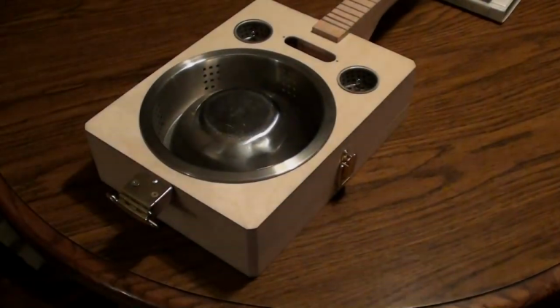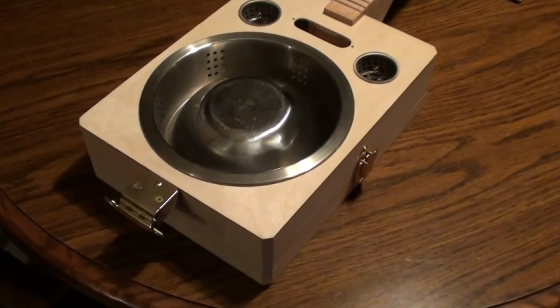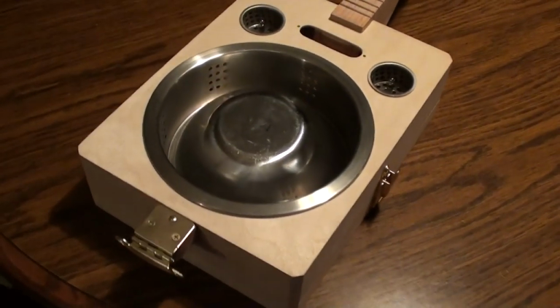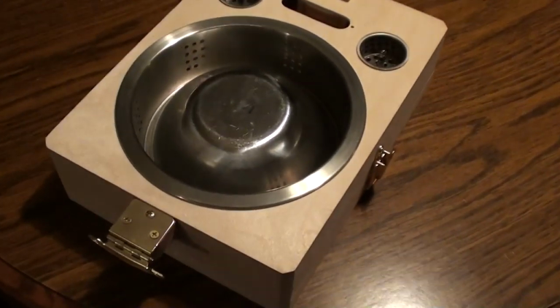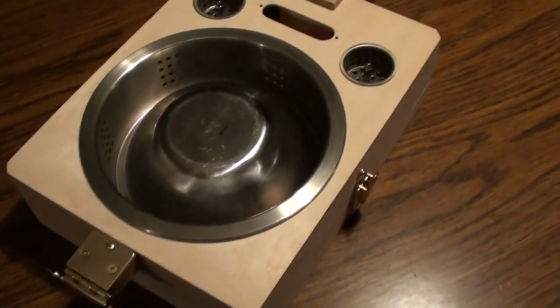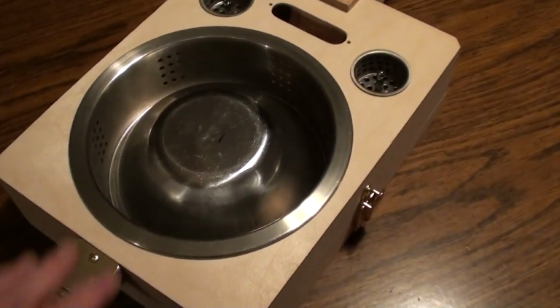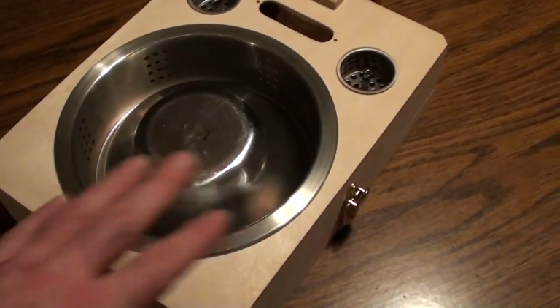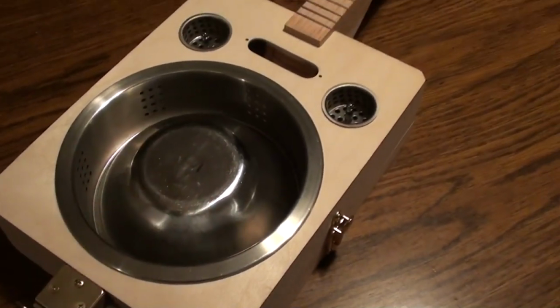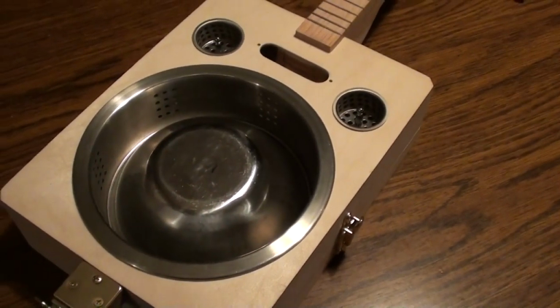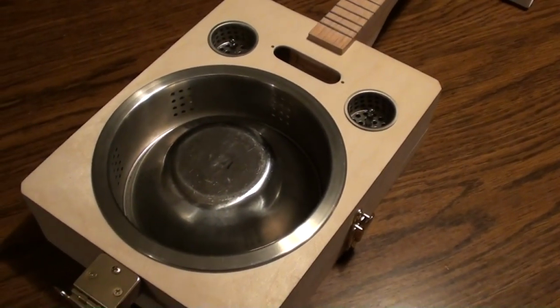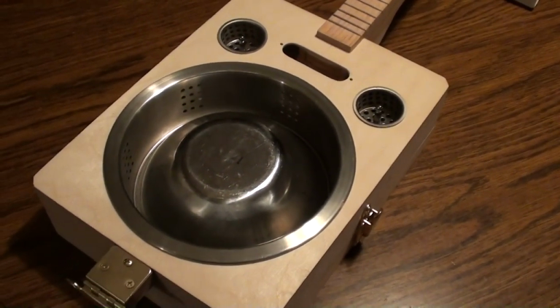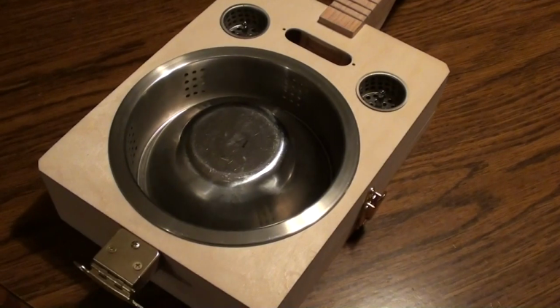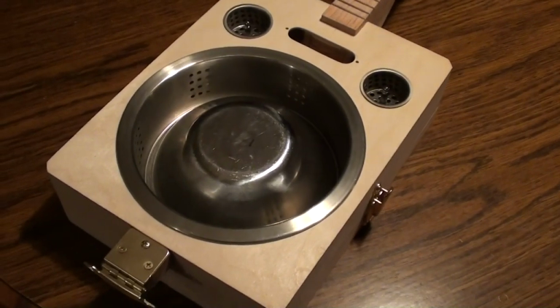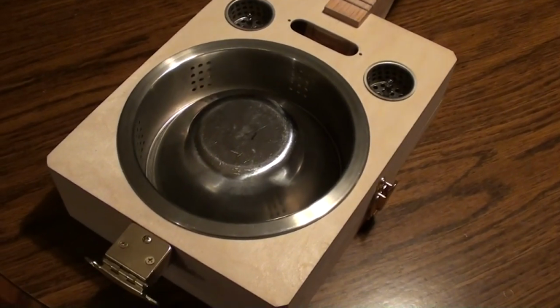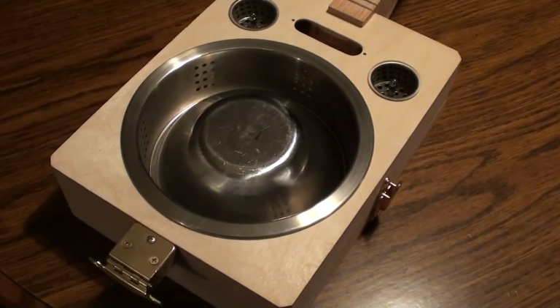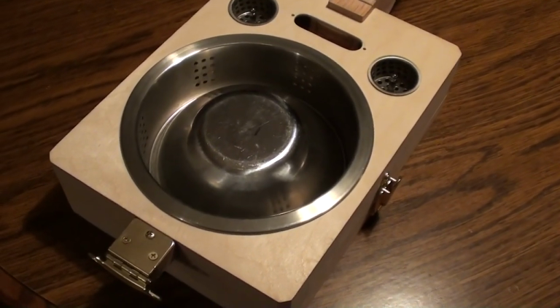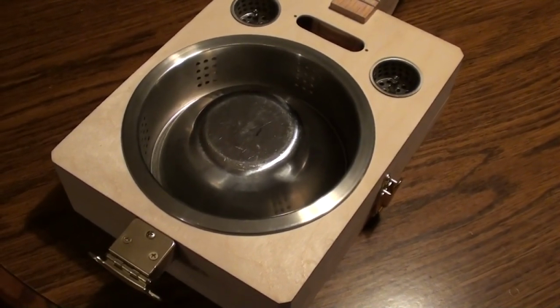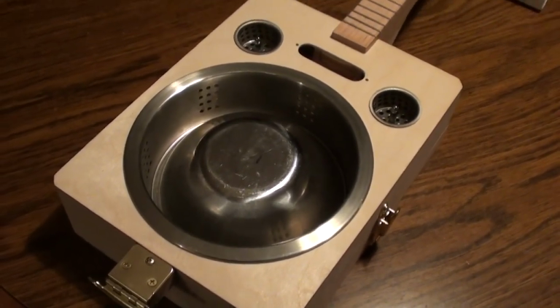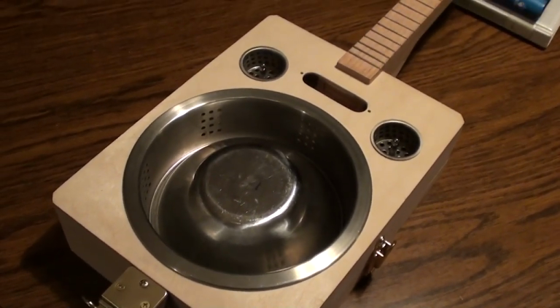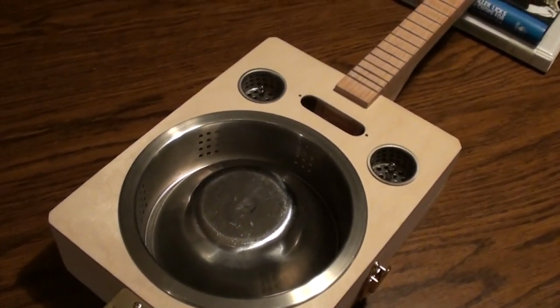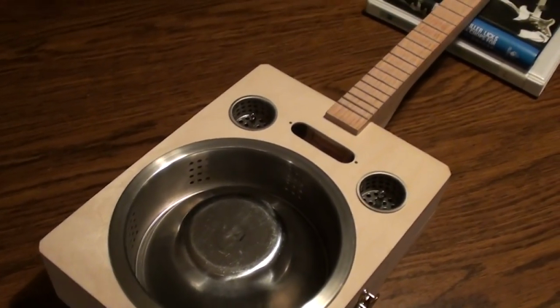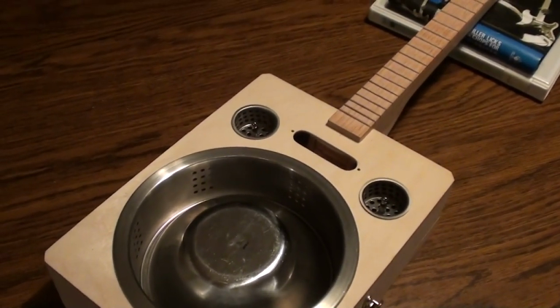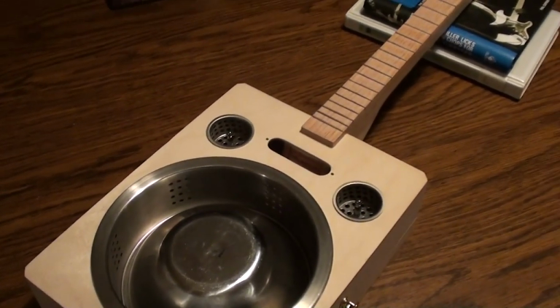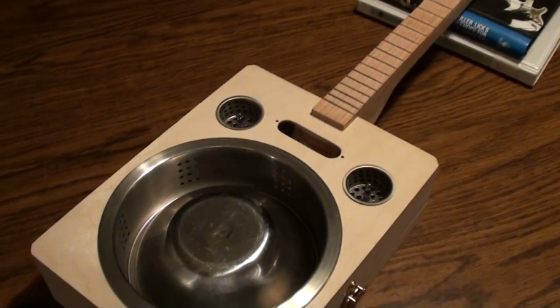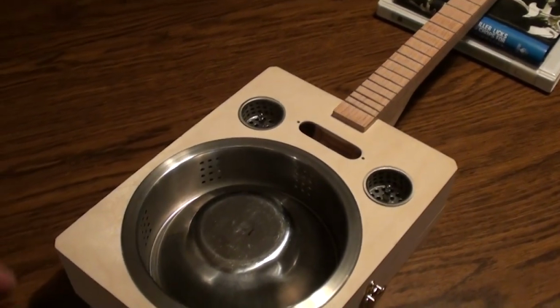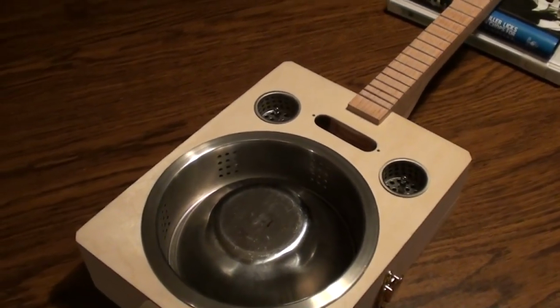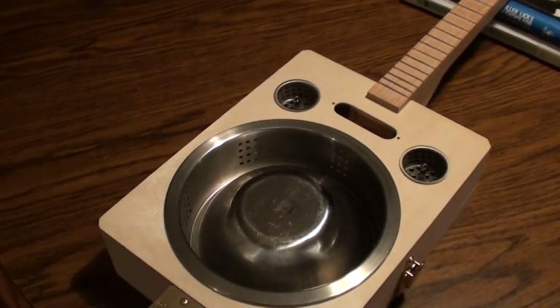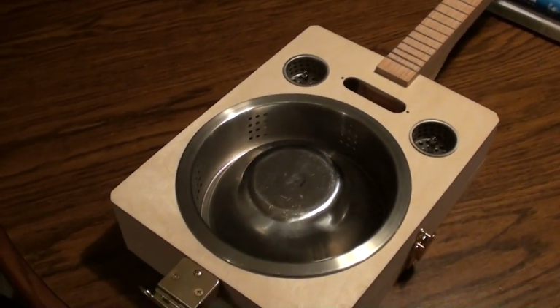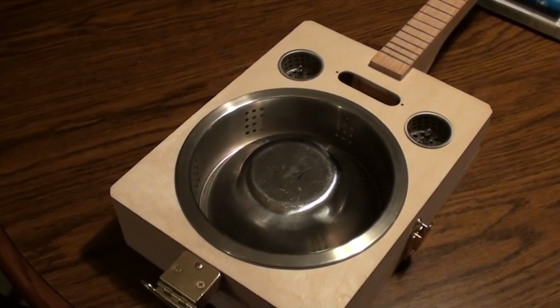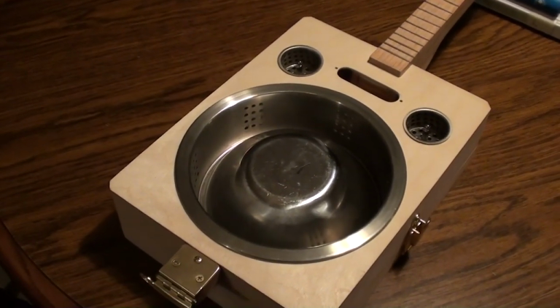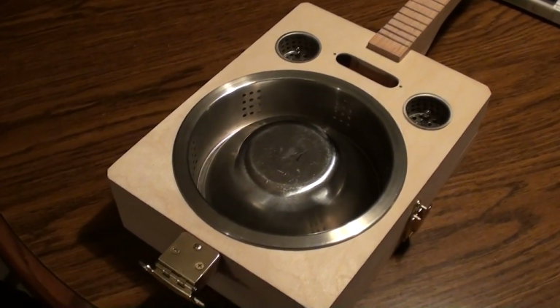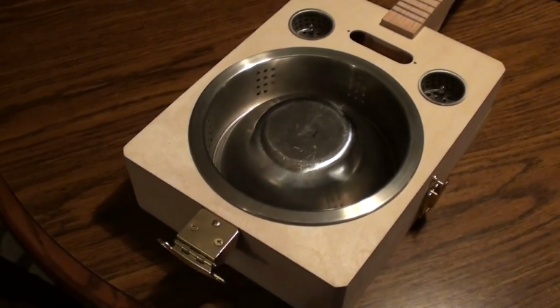Alright guys, I just finished basically getting everything mocked up. Everything is fit the way I want it, and all I have left to do now is the staining and the painting and installing the electrics and that kind of stuff.